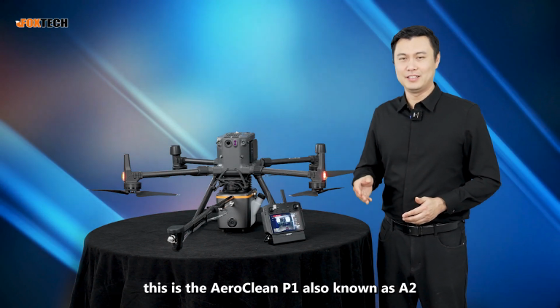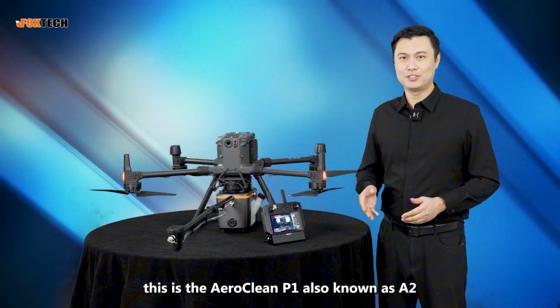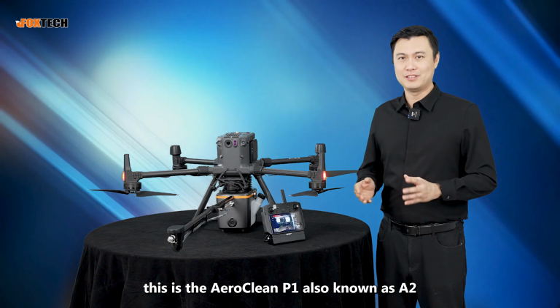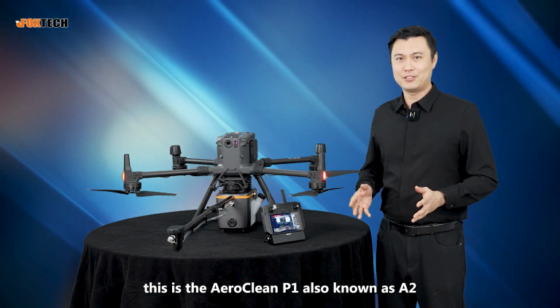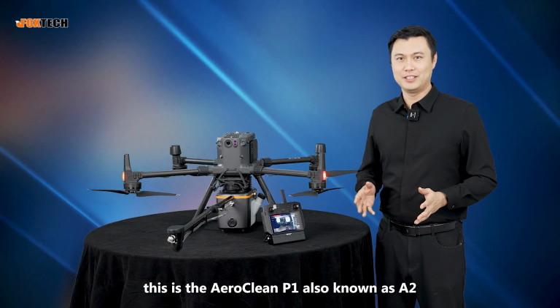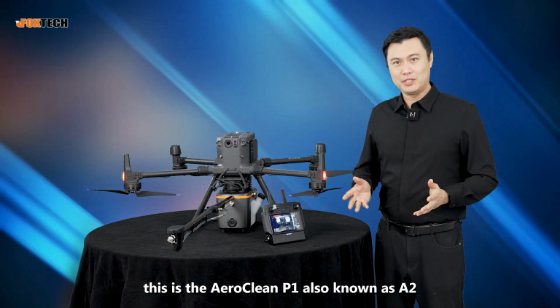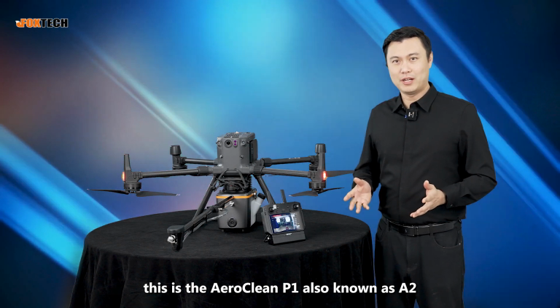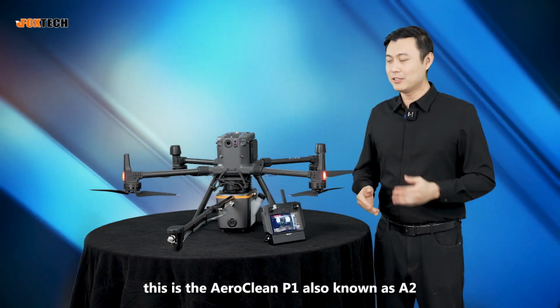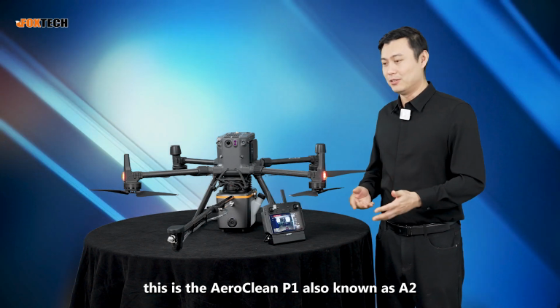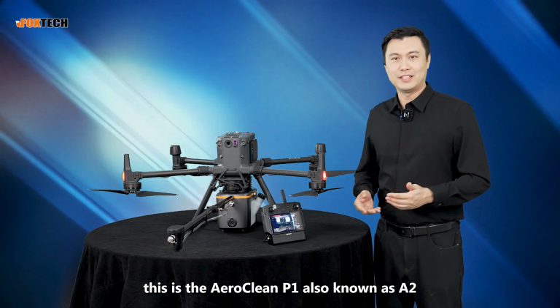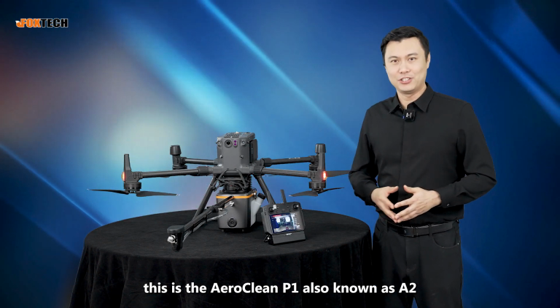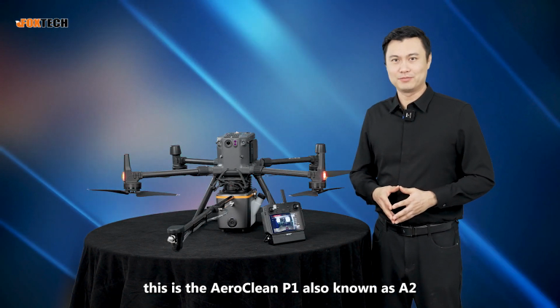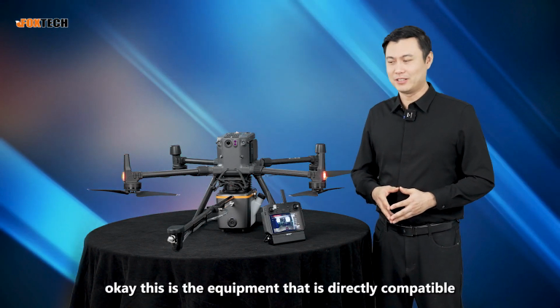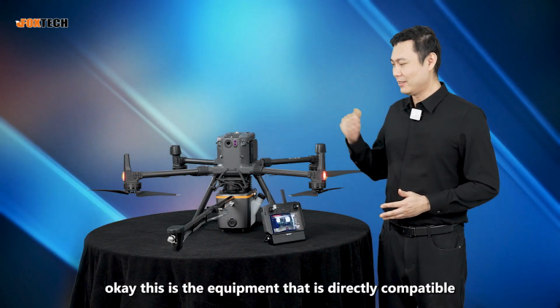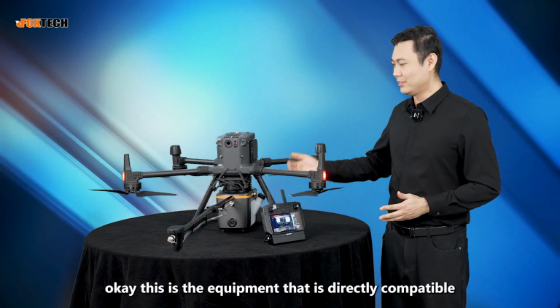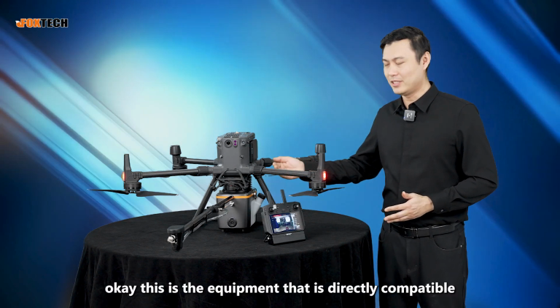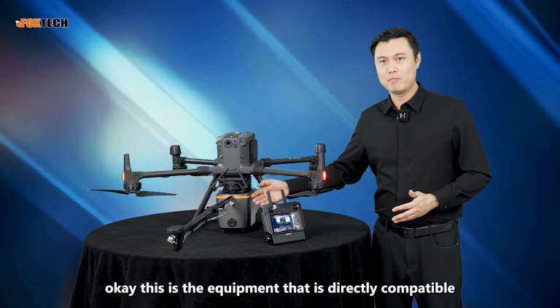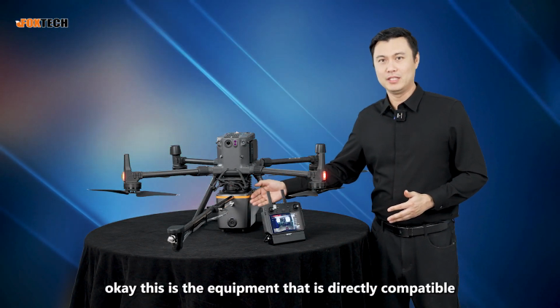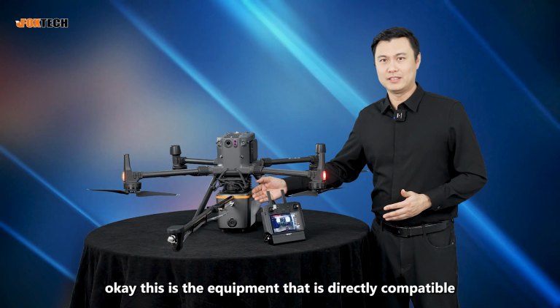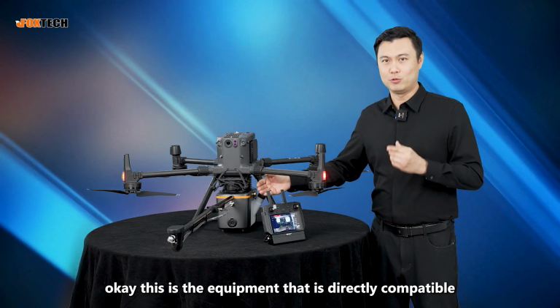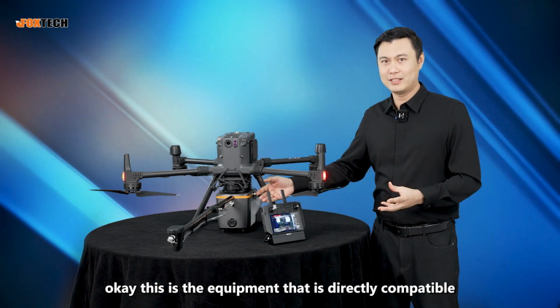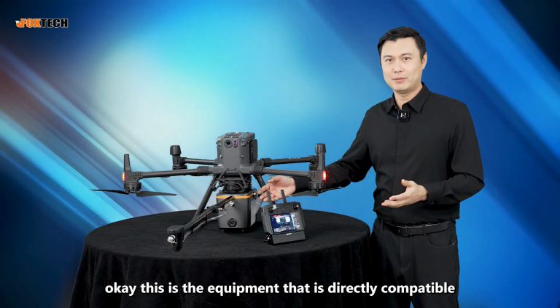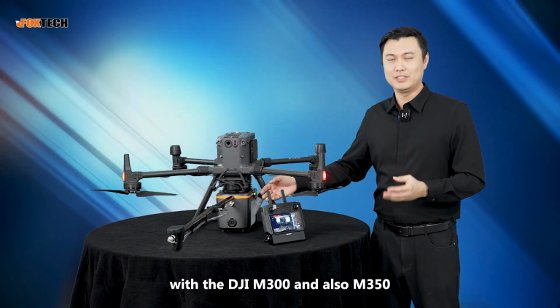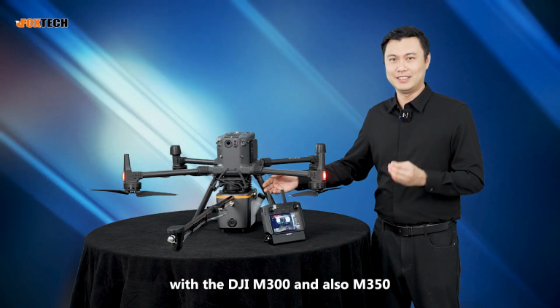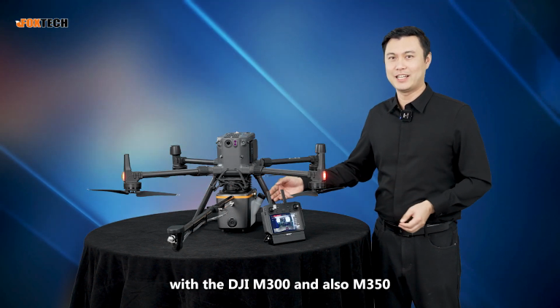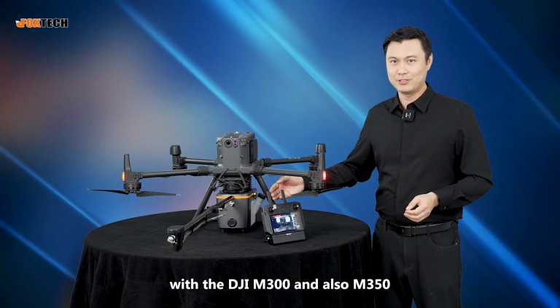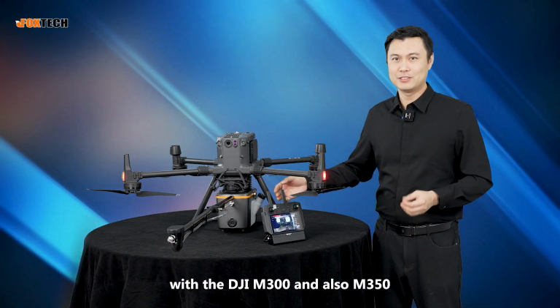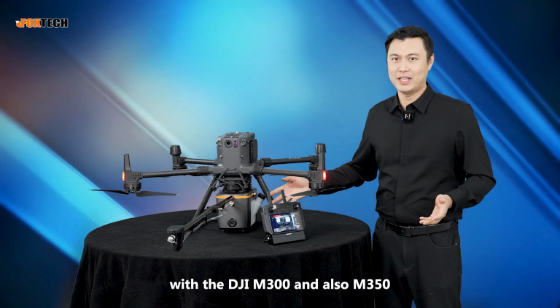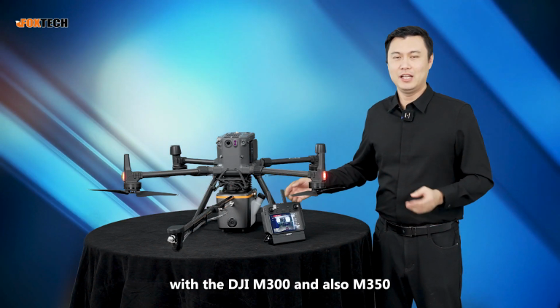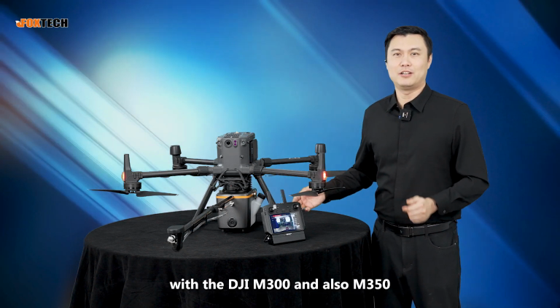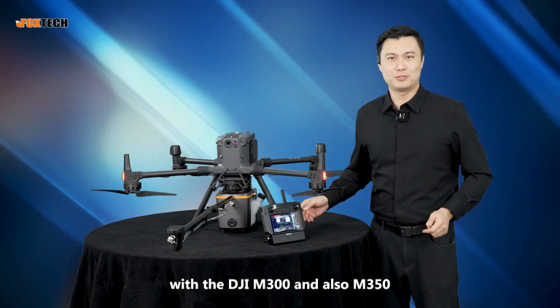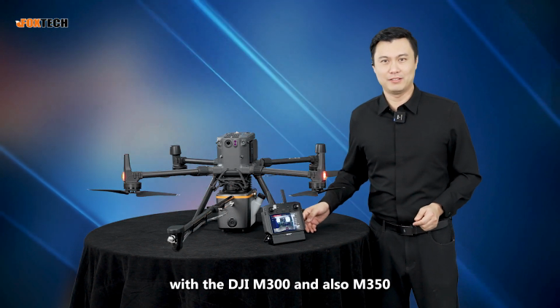This is the Aeroclean P1, also known as A2. This is equipment that is directly compatible with the DJI Matrice 300 and also the 350.